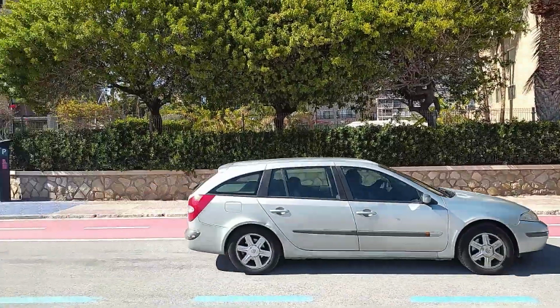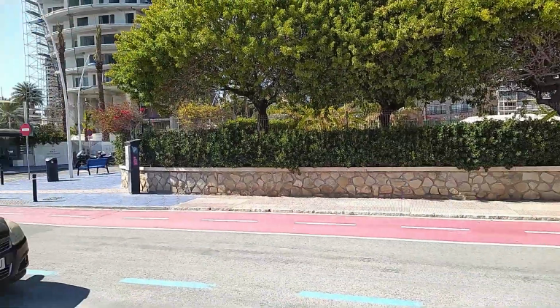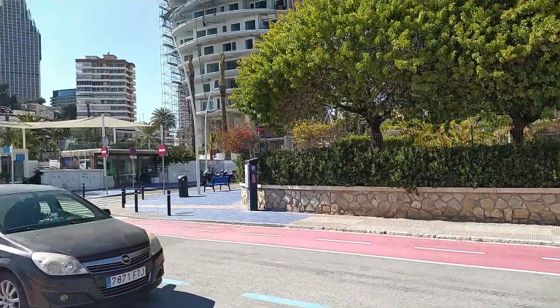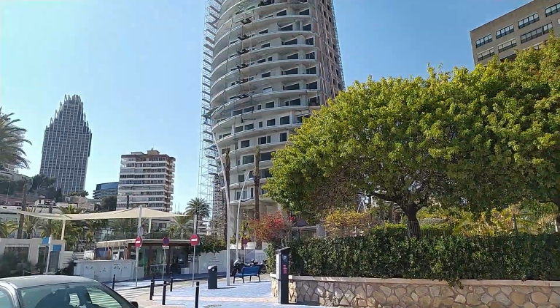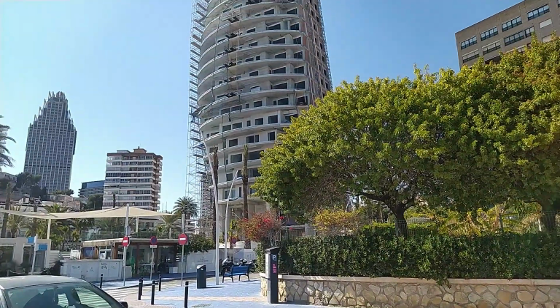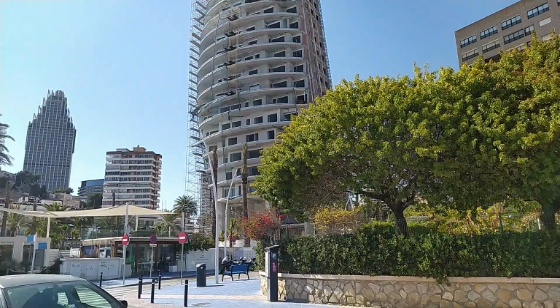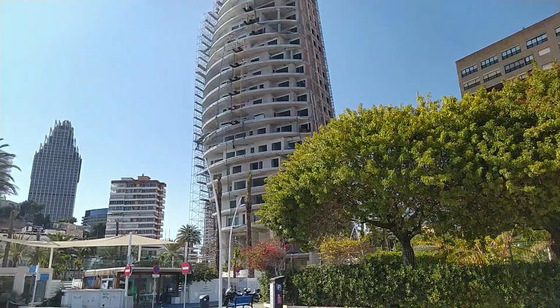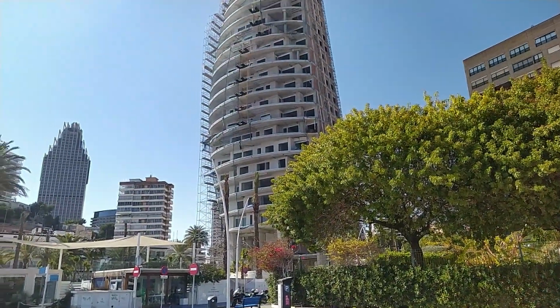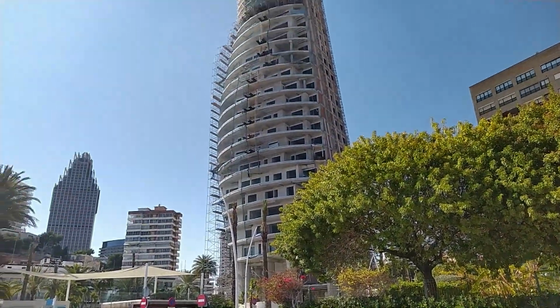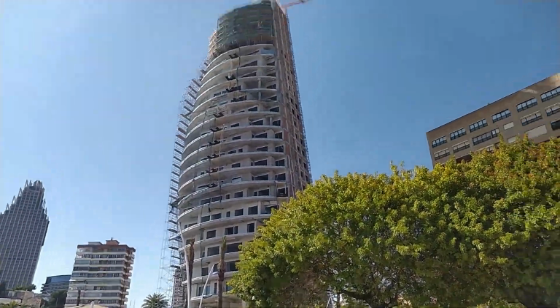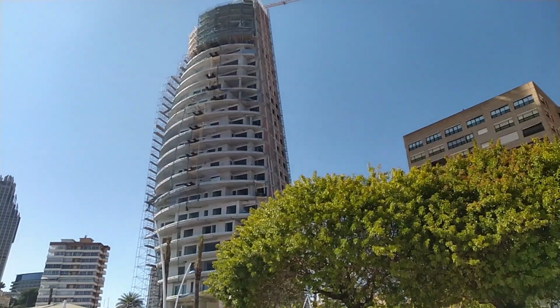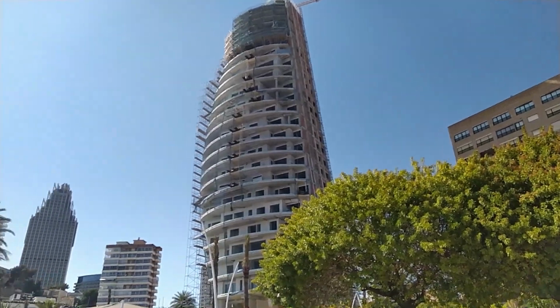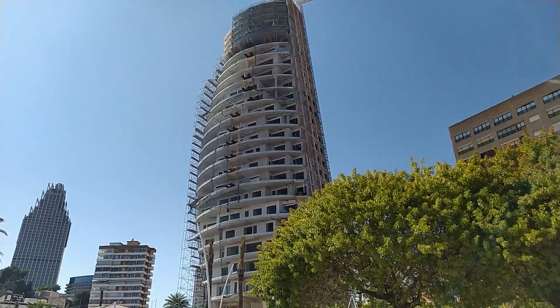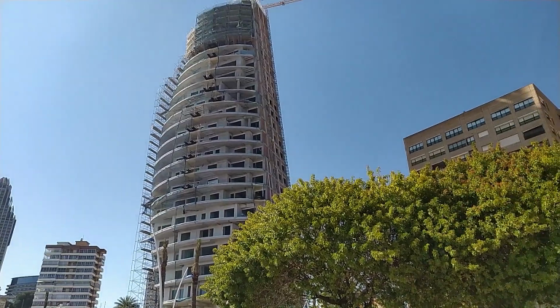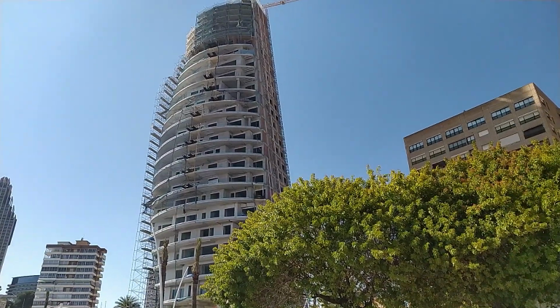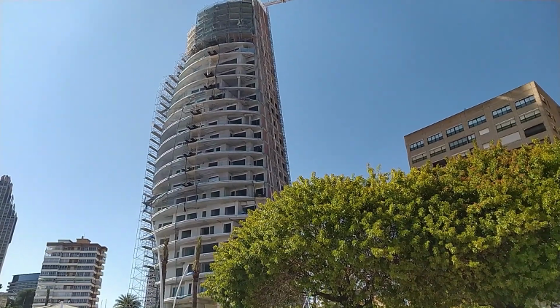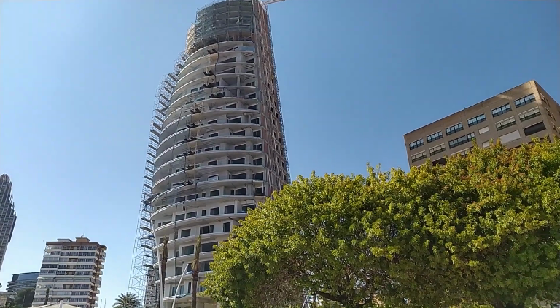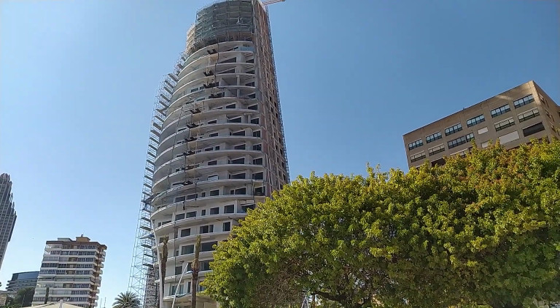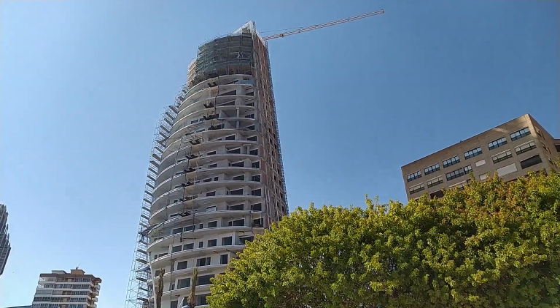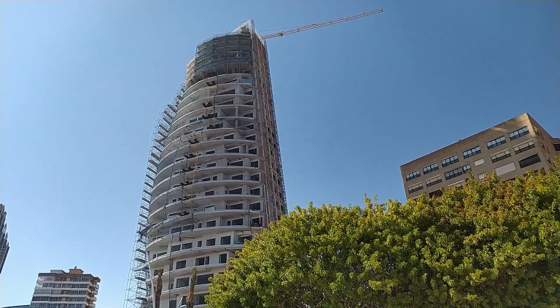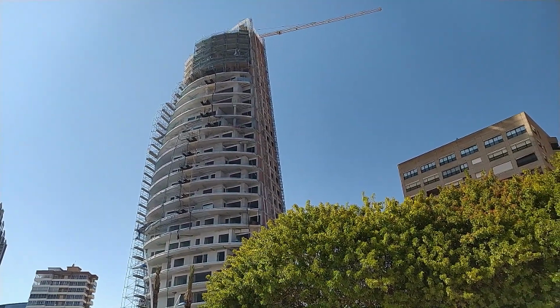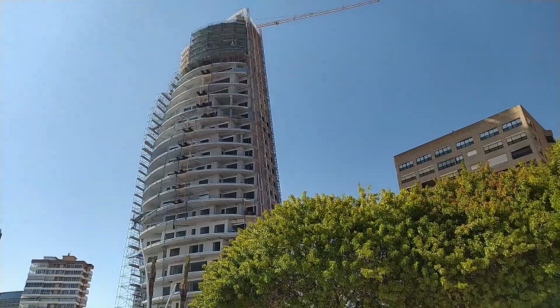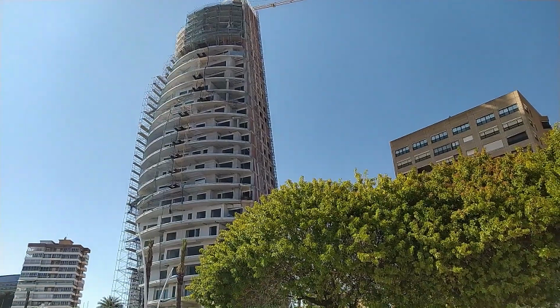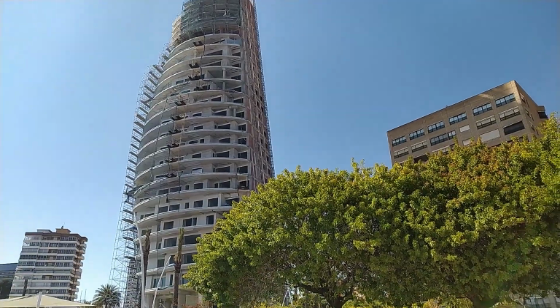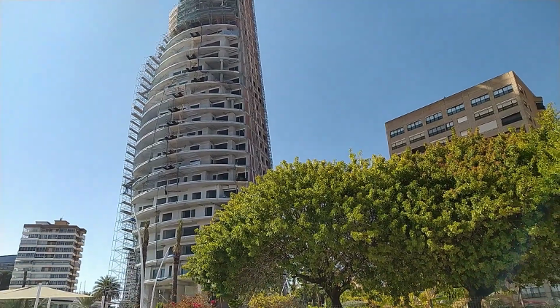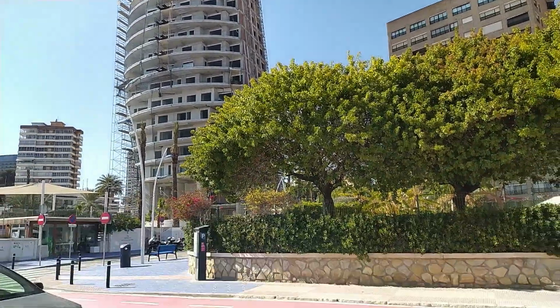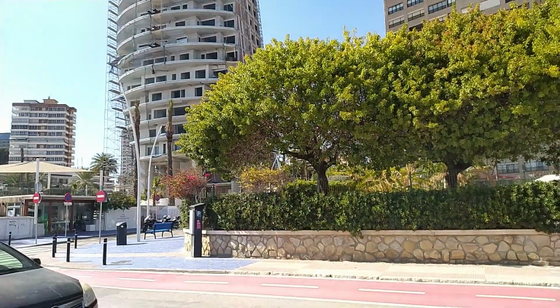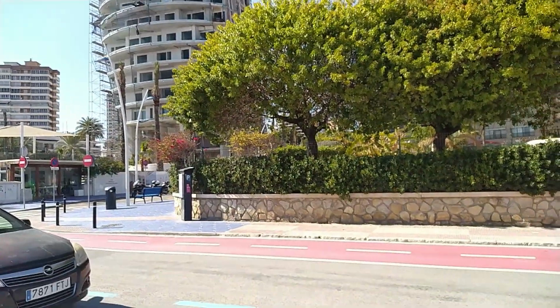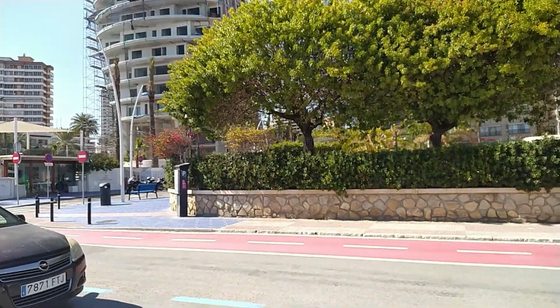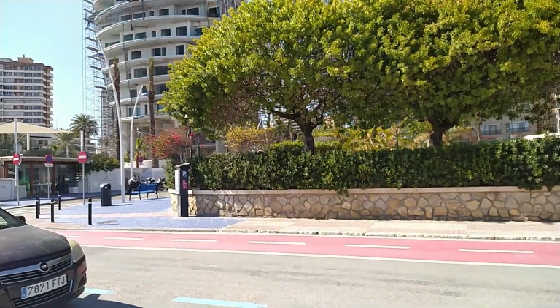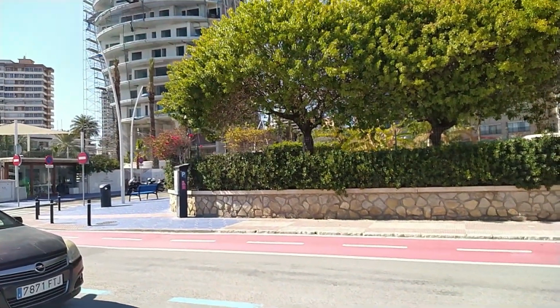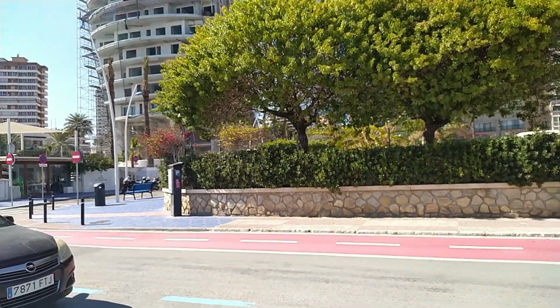La Cala has also got this new building here, shaped like a sail. Going to be a 25-storey apartment block I believe. La Cala is pretty fancy.